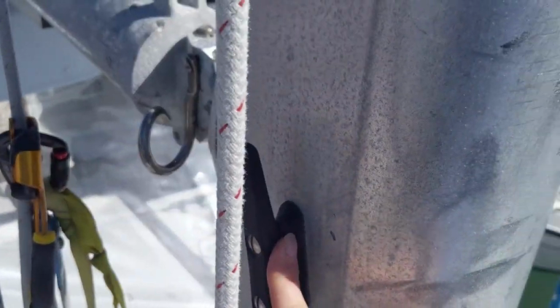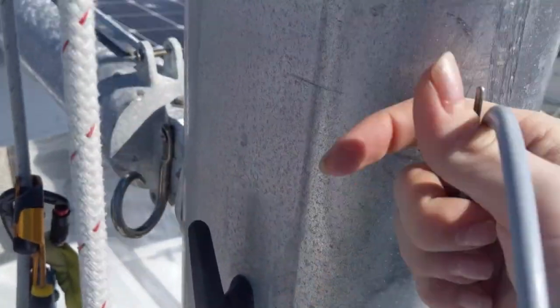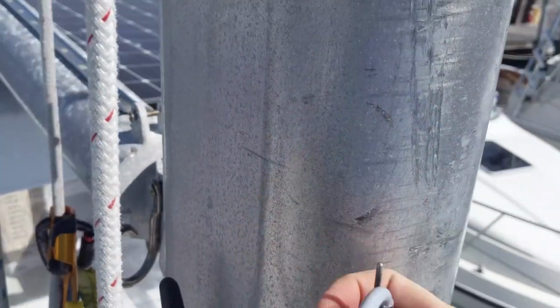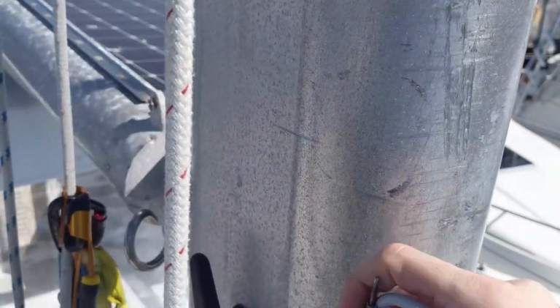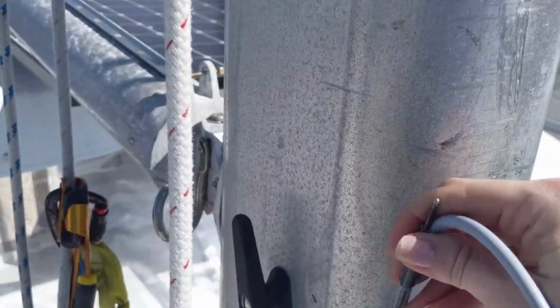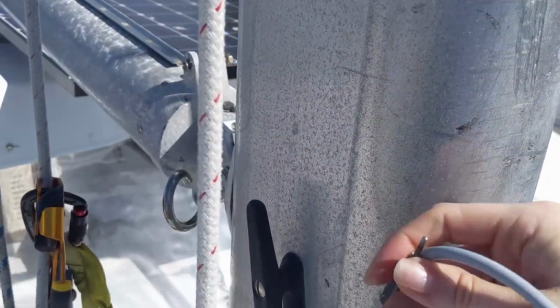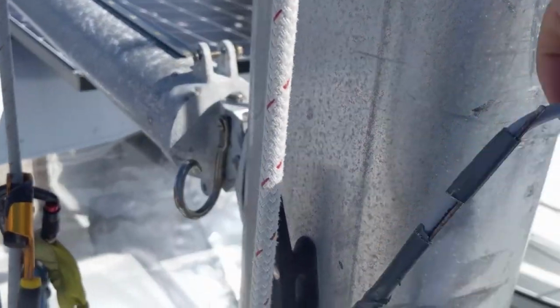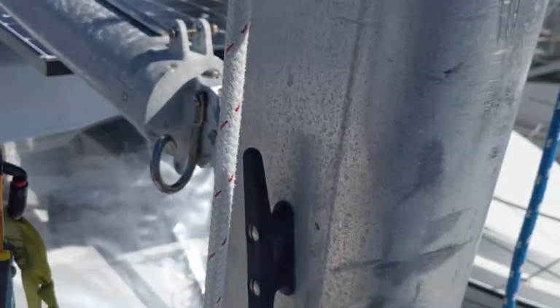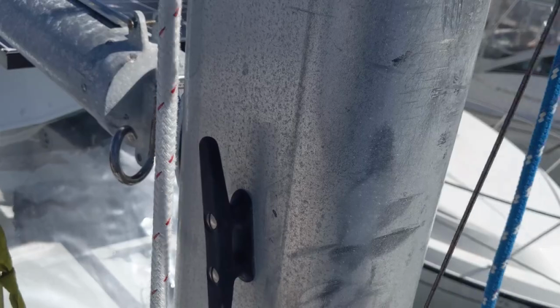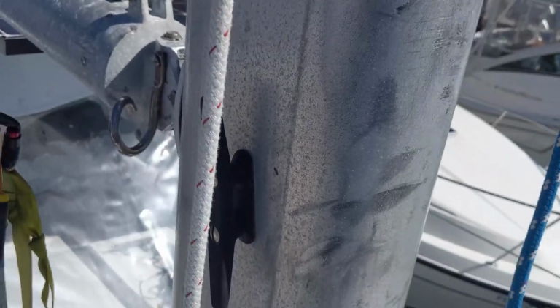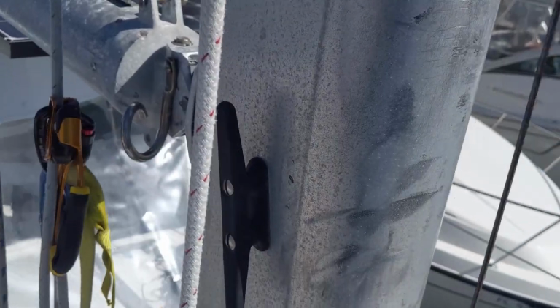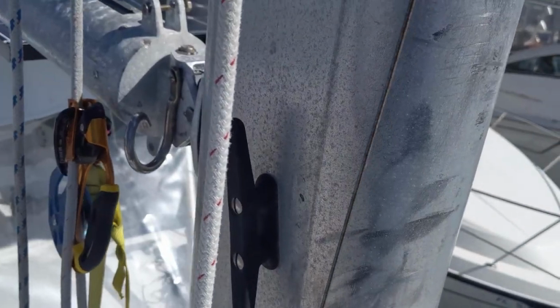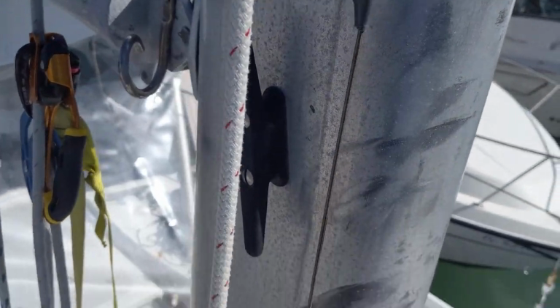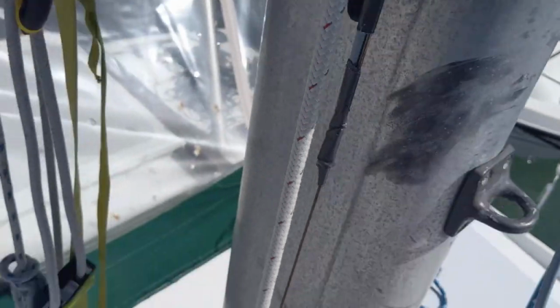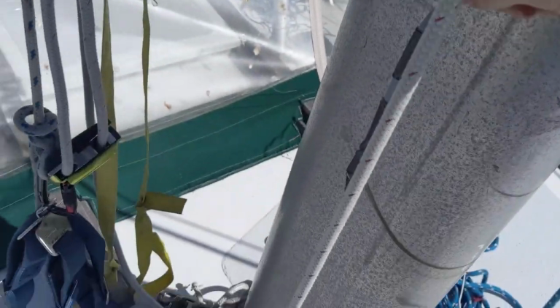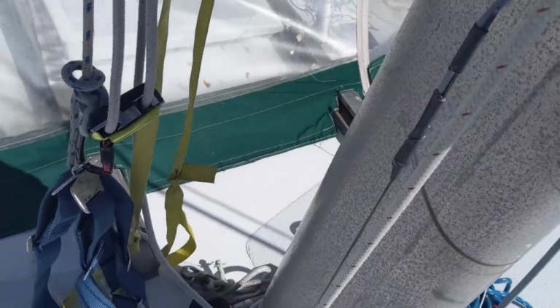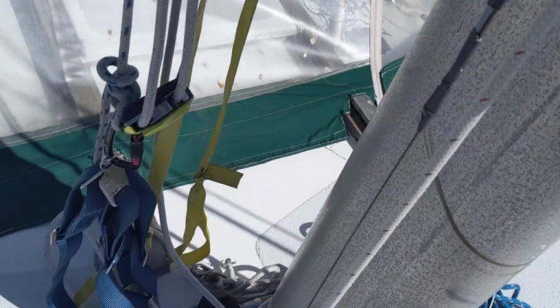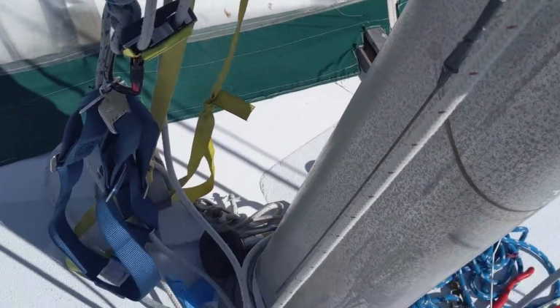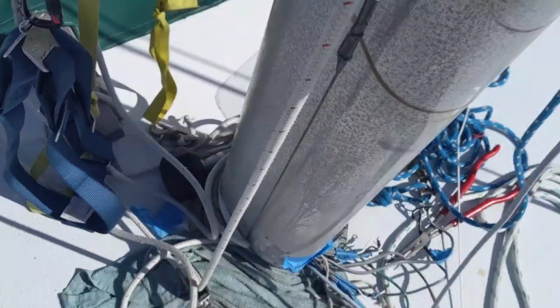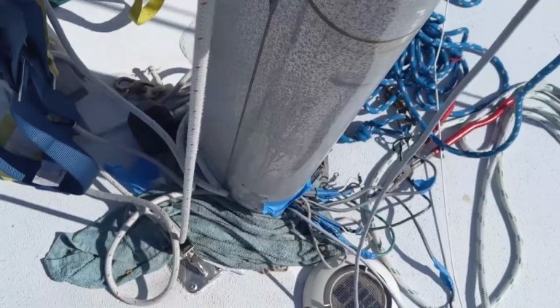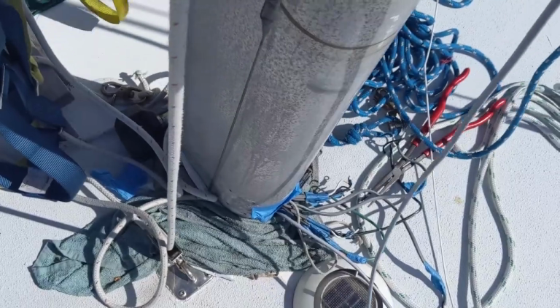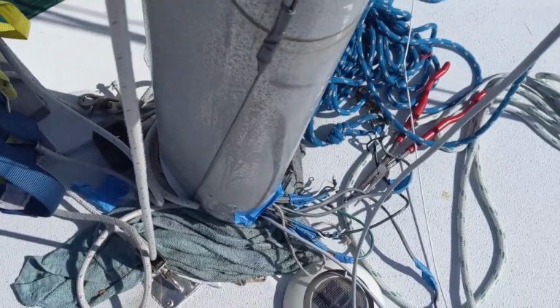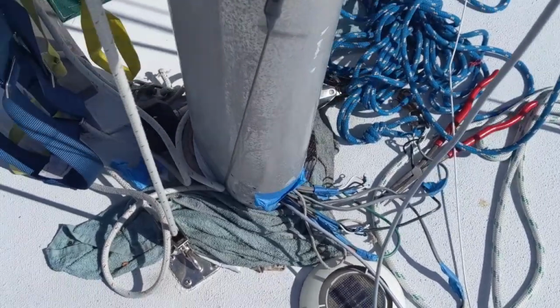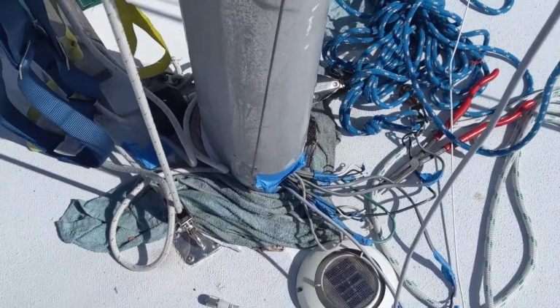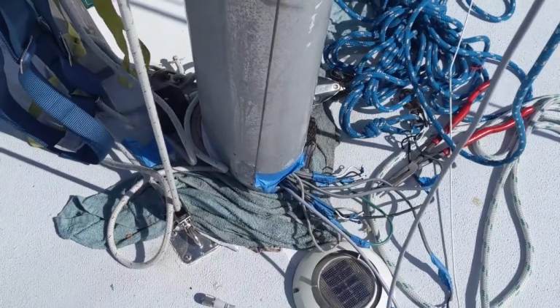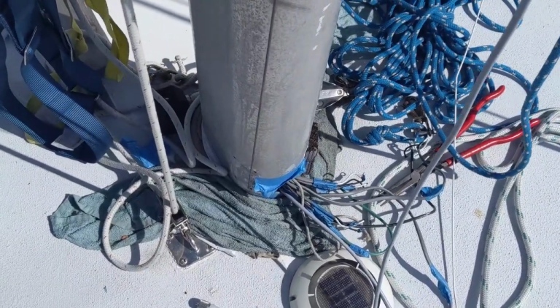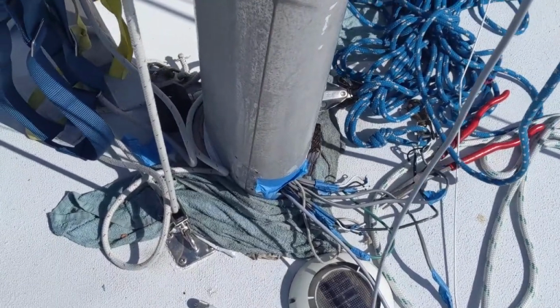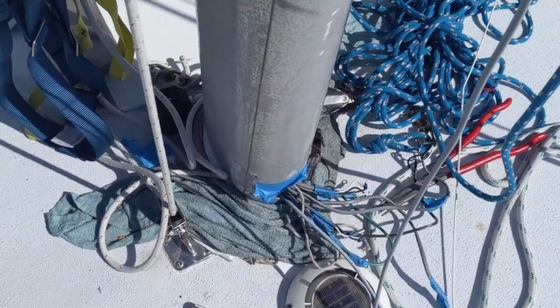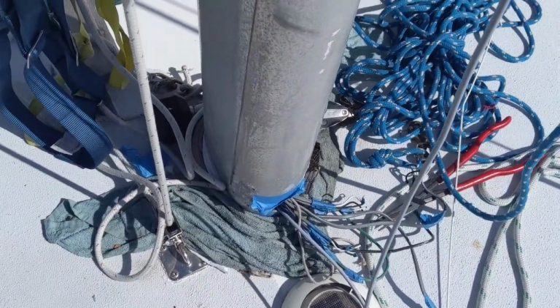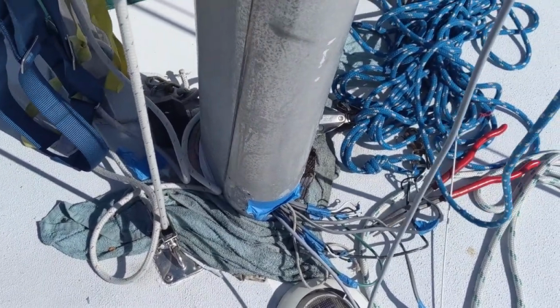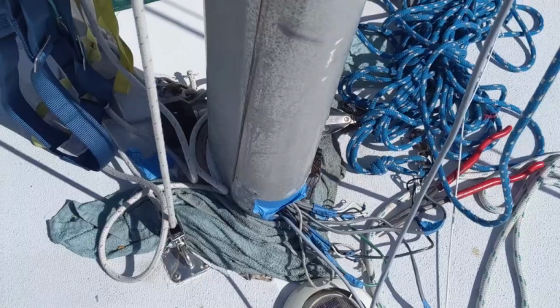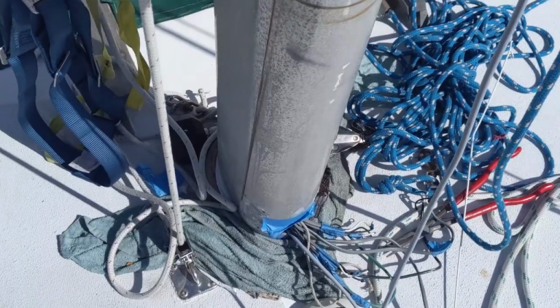It was getting caught right there and it wouldn't go any further. But because this has a good extra foot or two, it was able to go down to the bottom where I could fish it out with the metal hanger. There's no tool like a metal hanger.